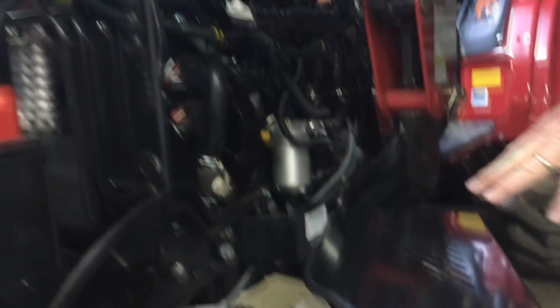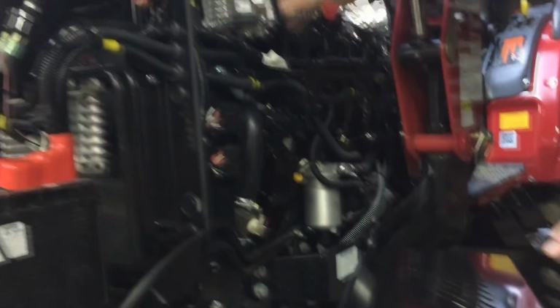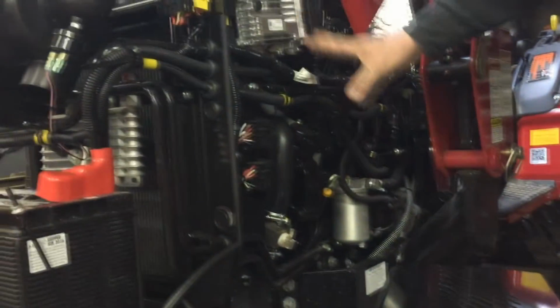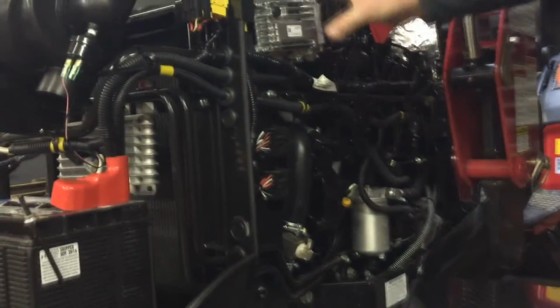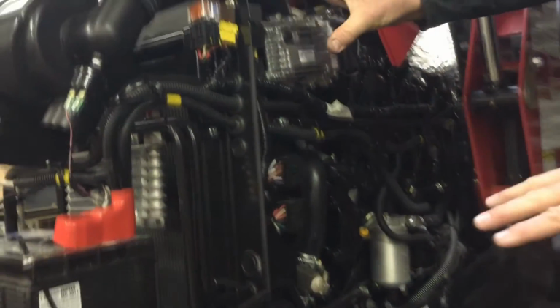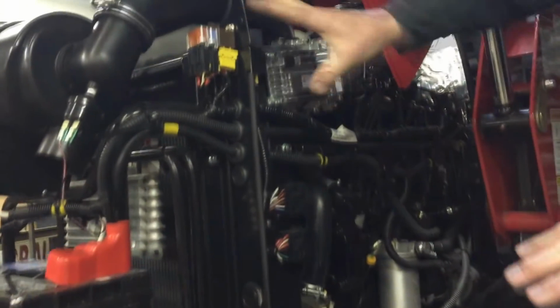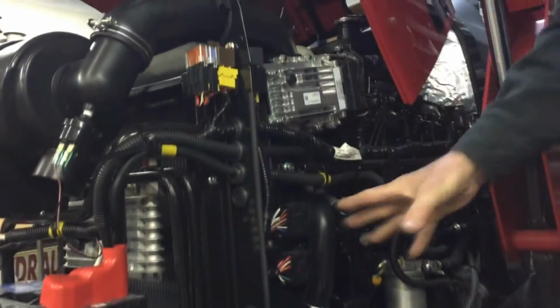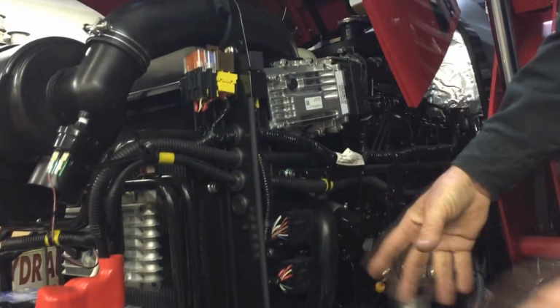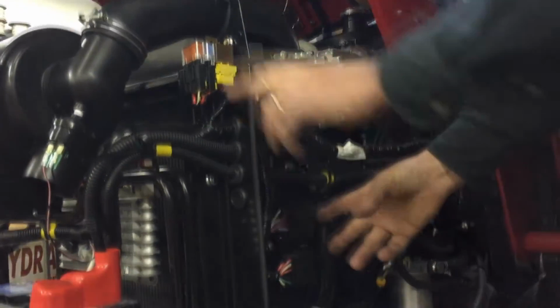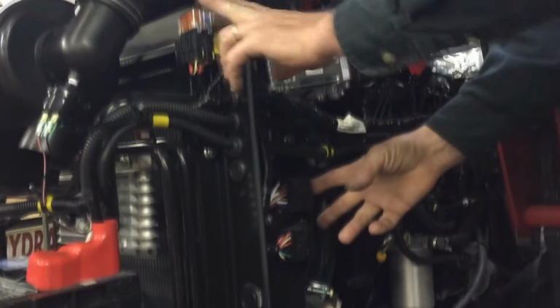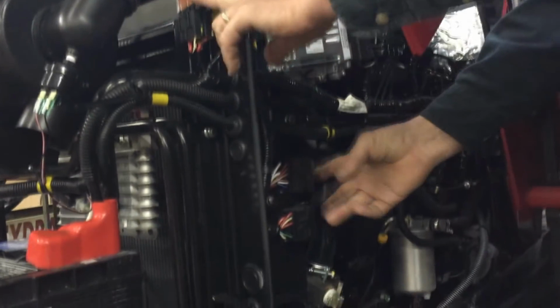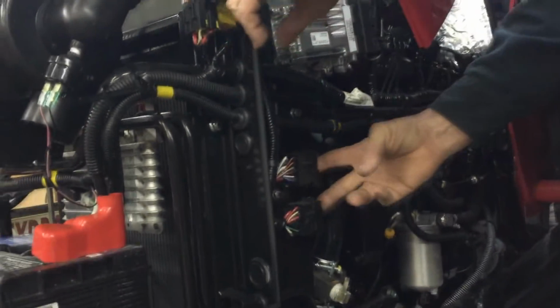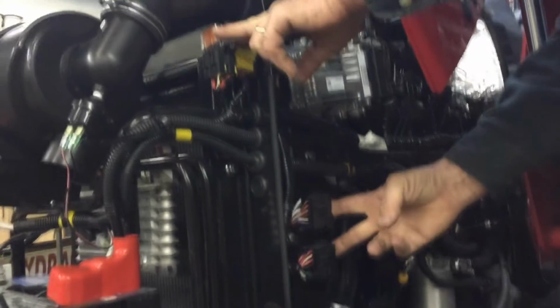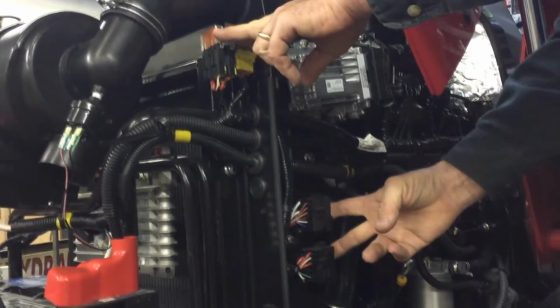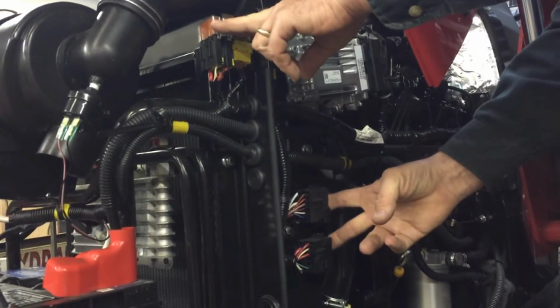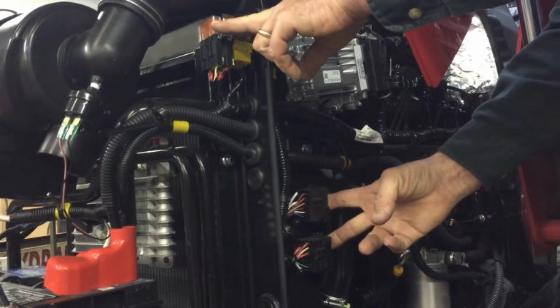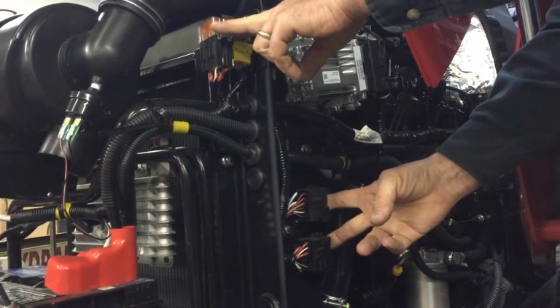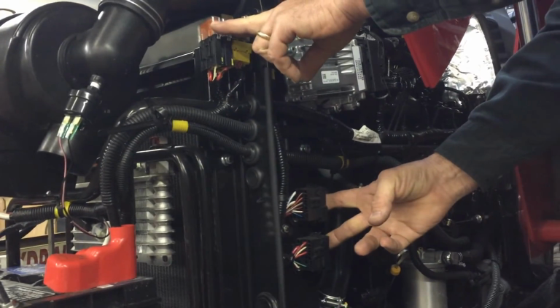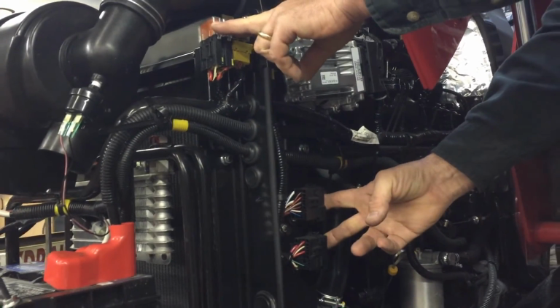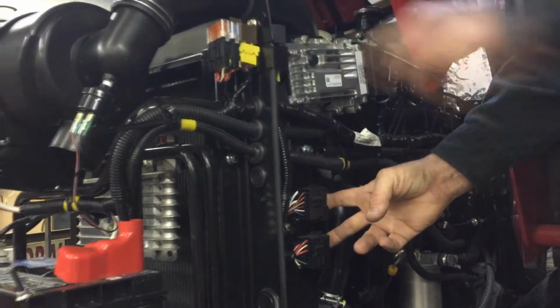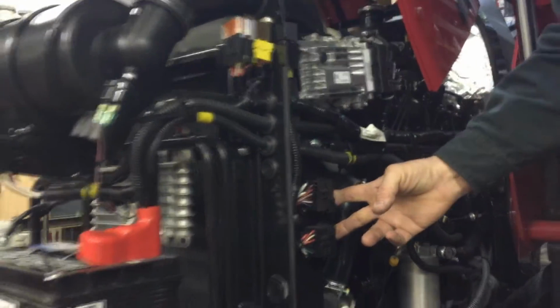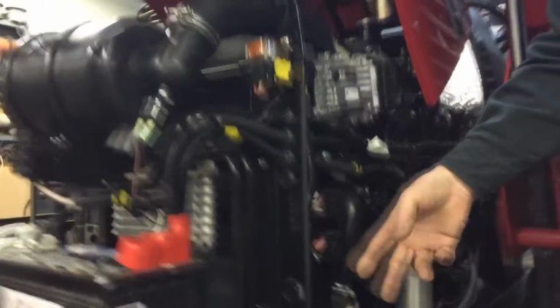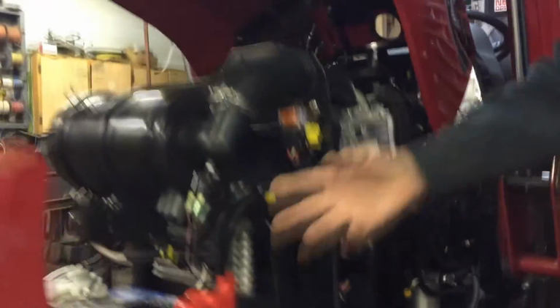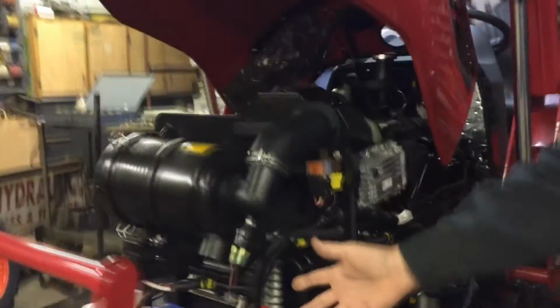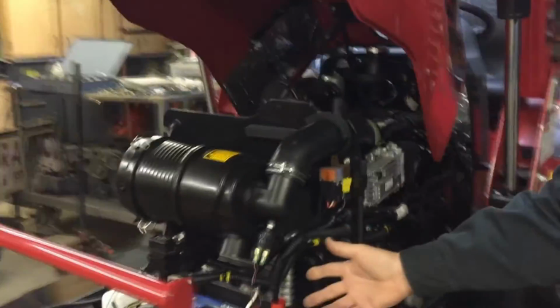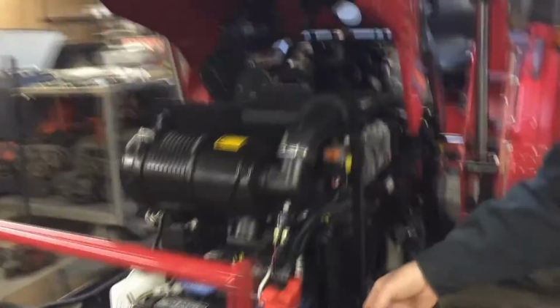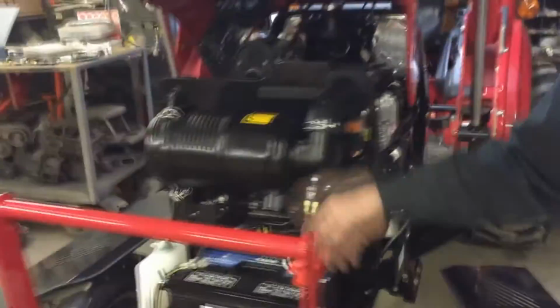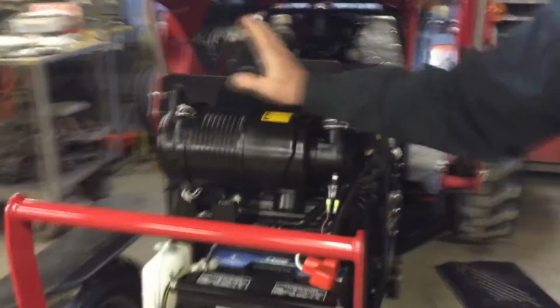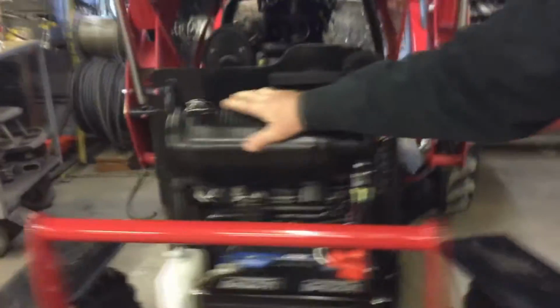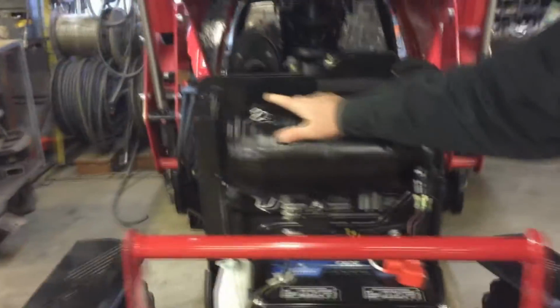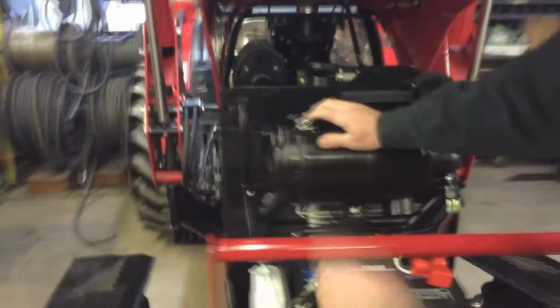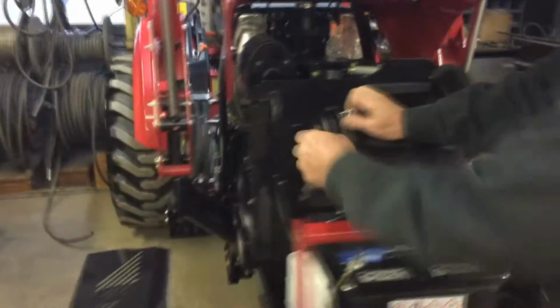Our electrical components are all right here. Fused panels right here at each side of our fingertips. As we come around, we've got our battery. We've got our air filter here.